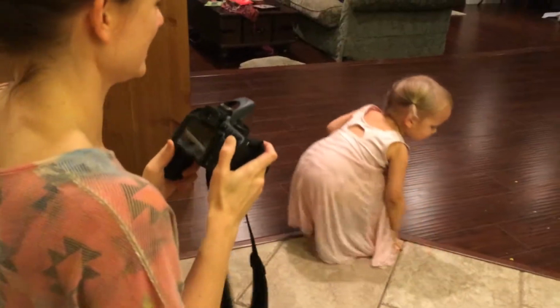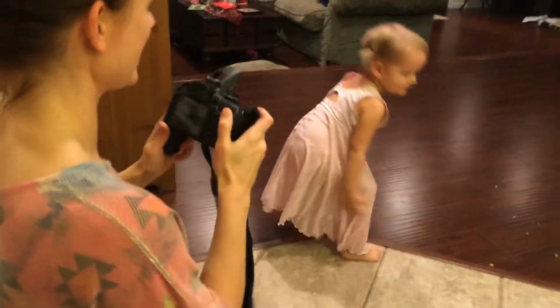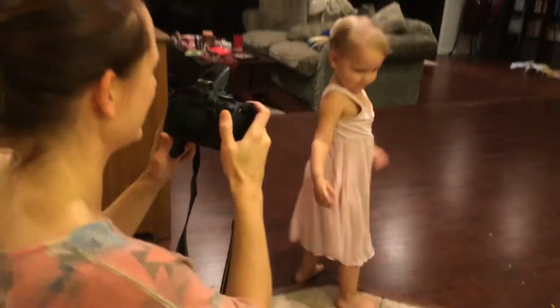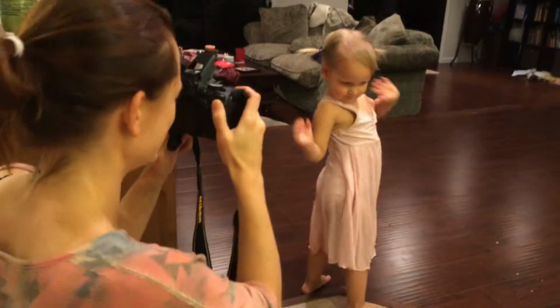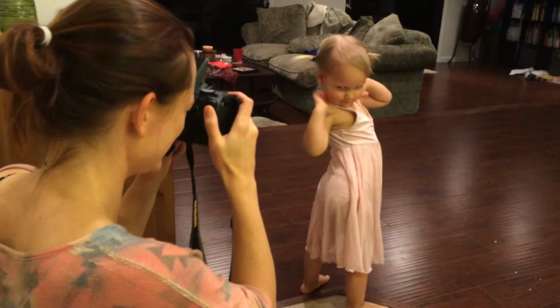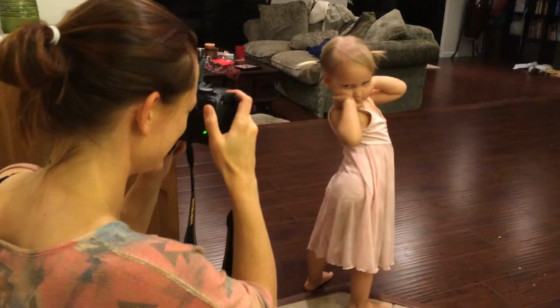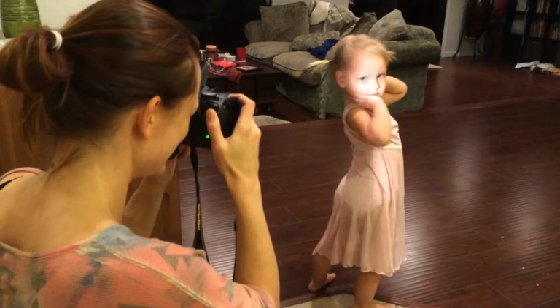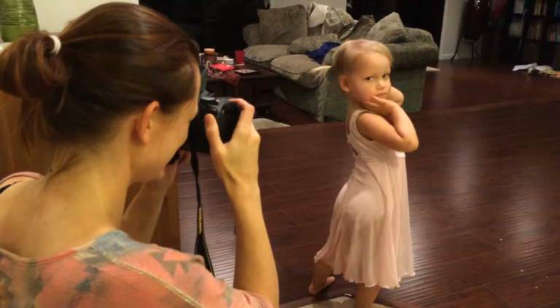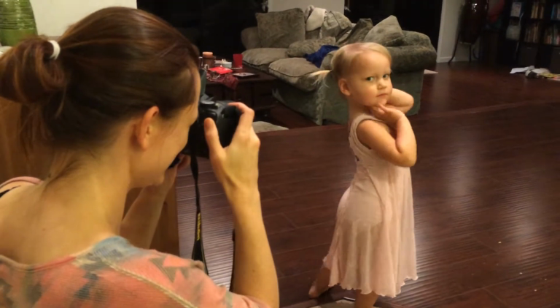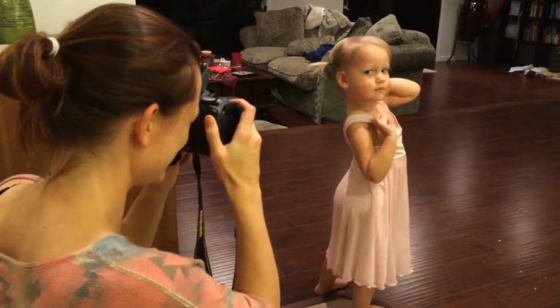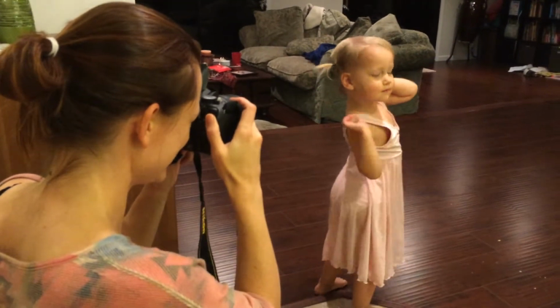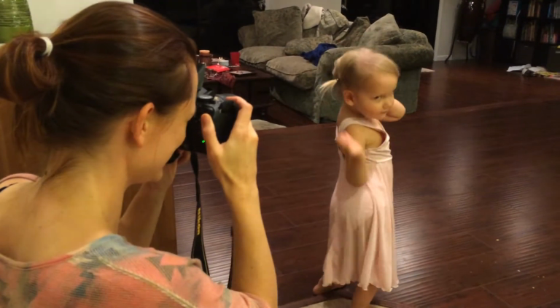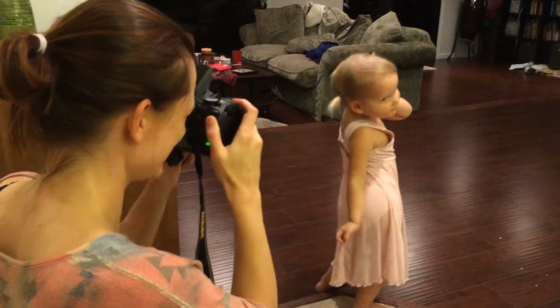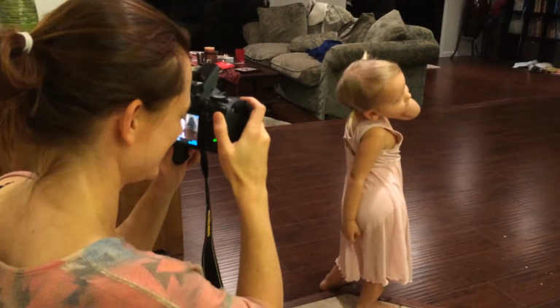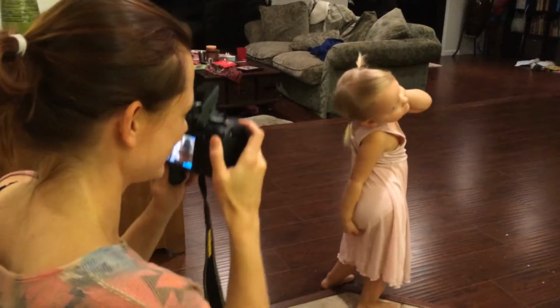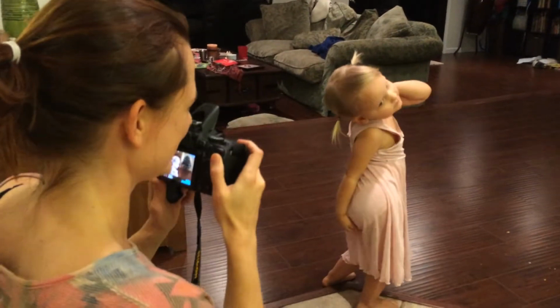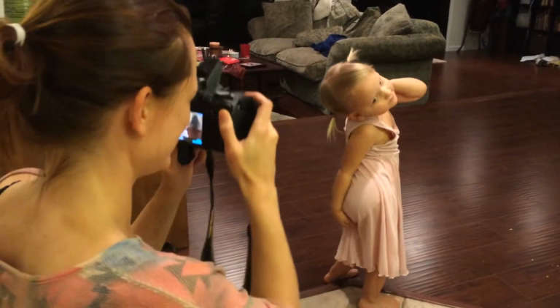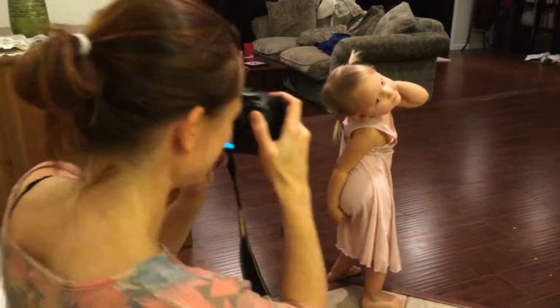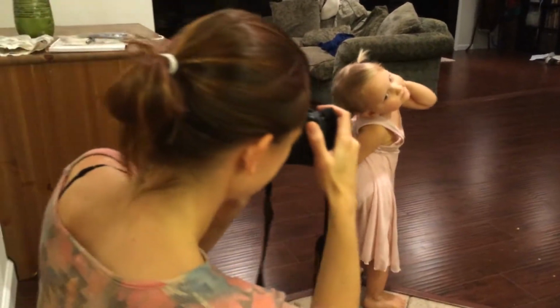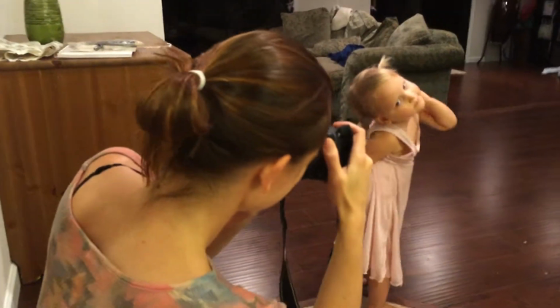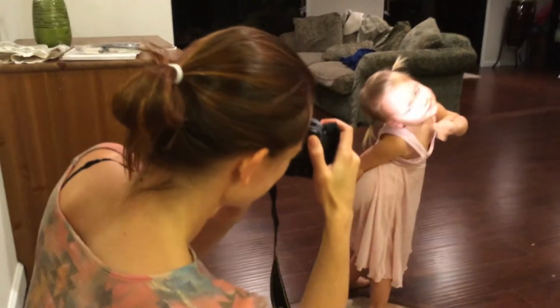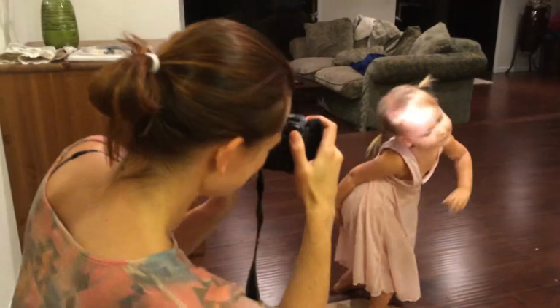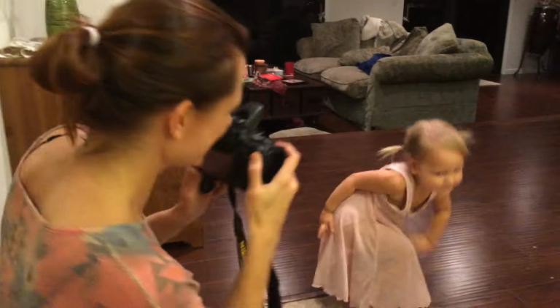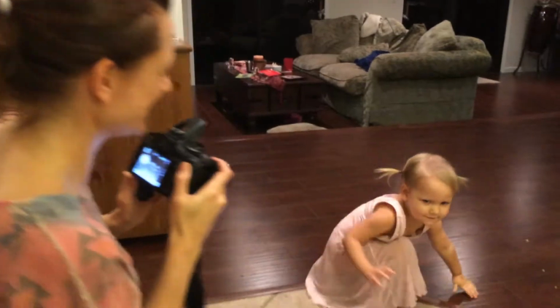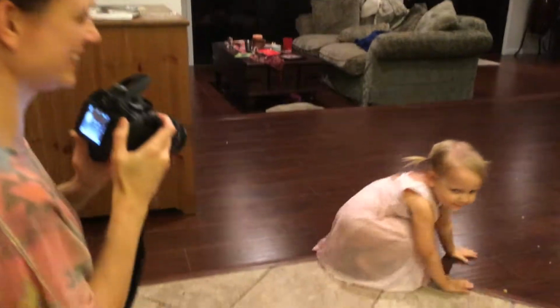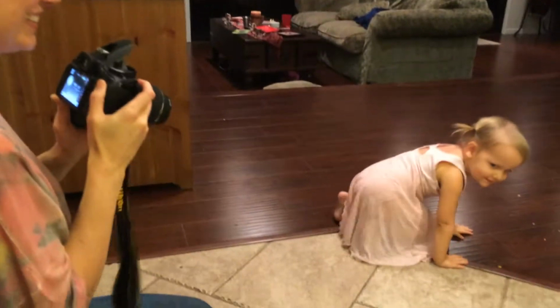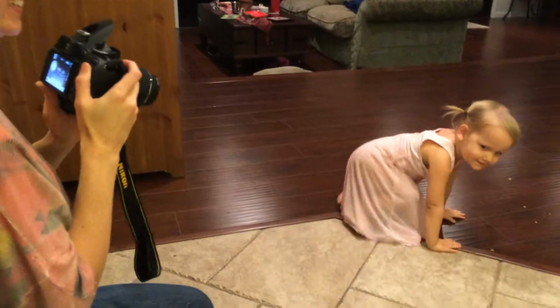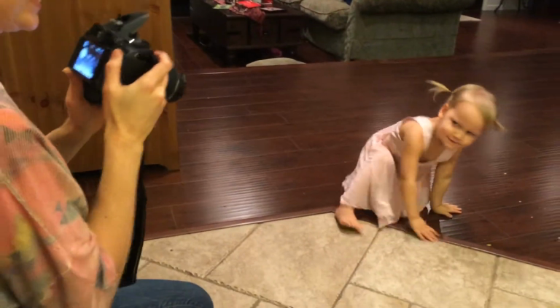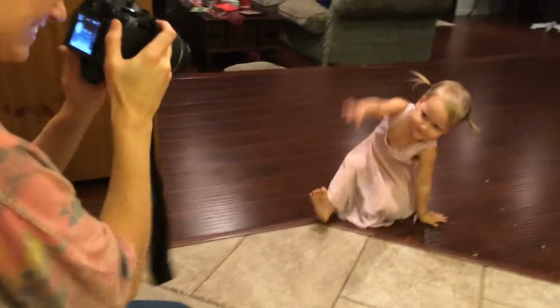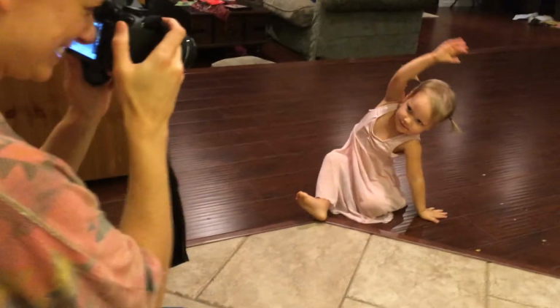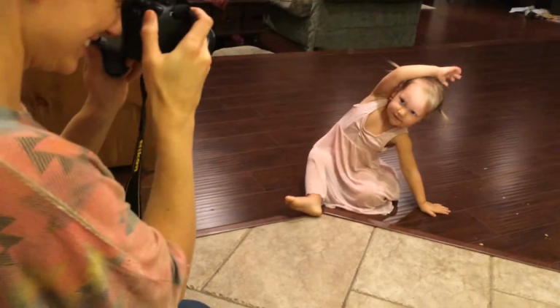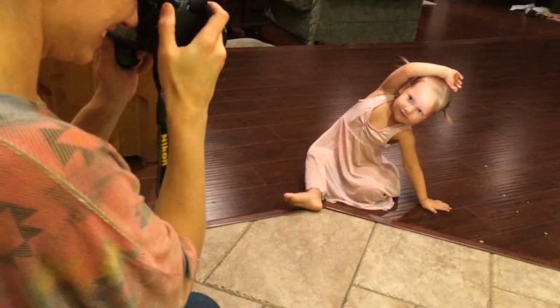Your pigtails — wow, that's great posing! Can you turn around and face the camera?